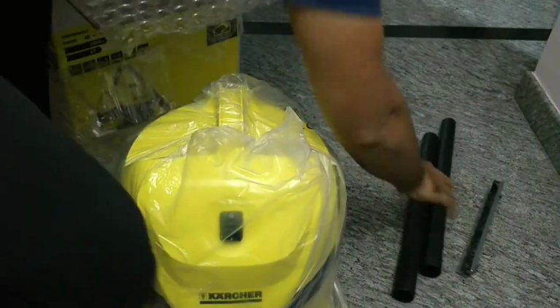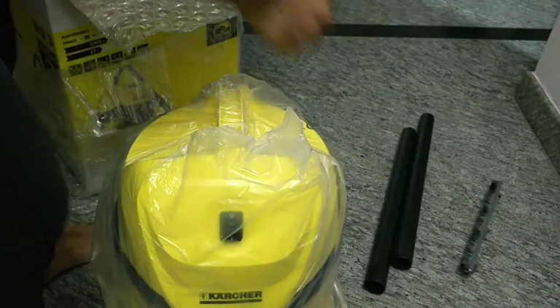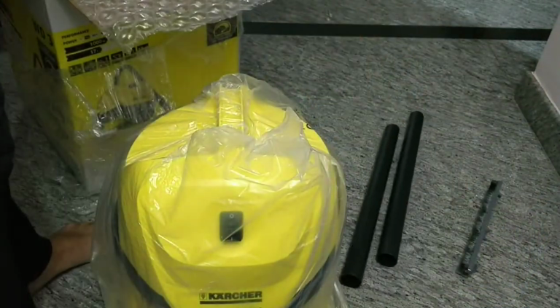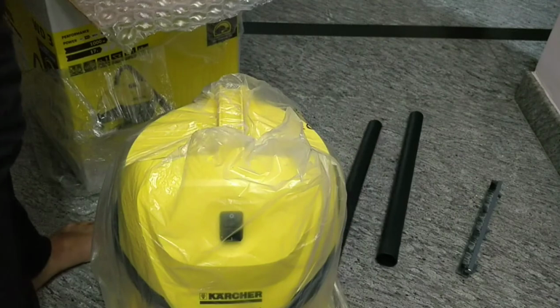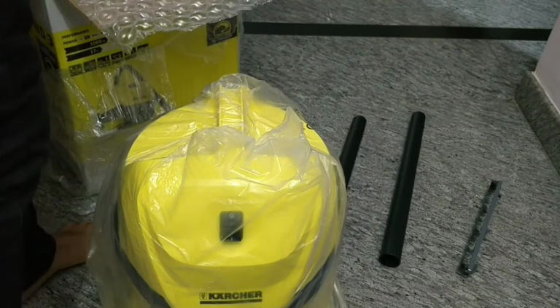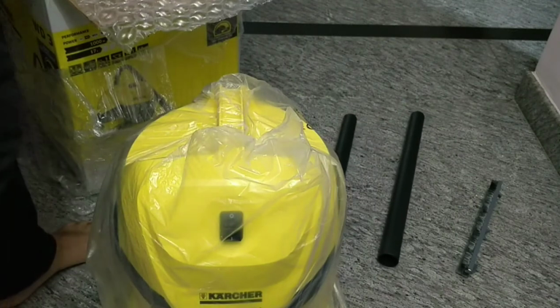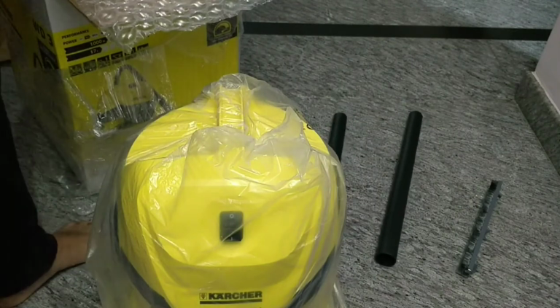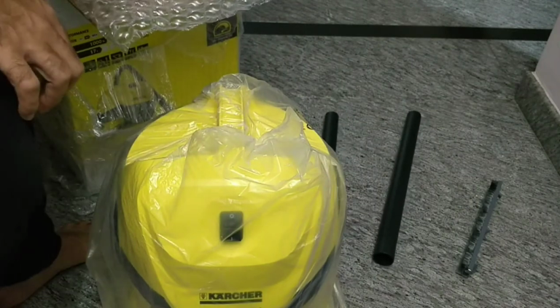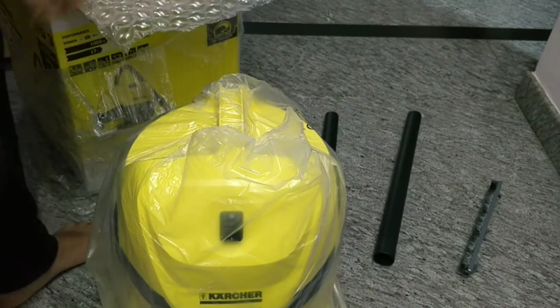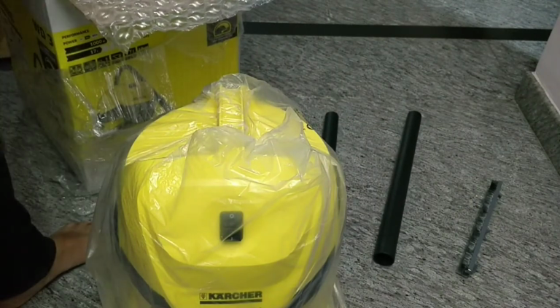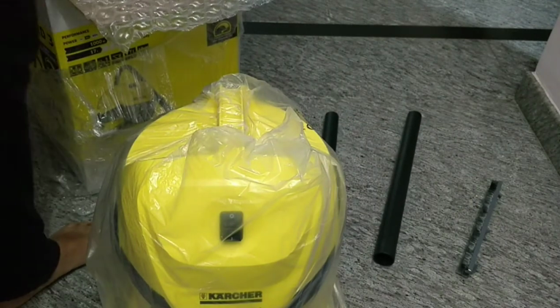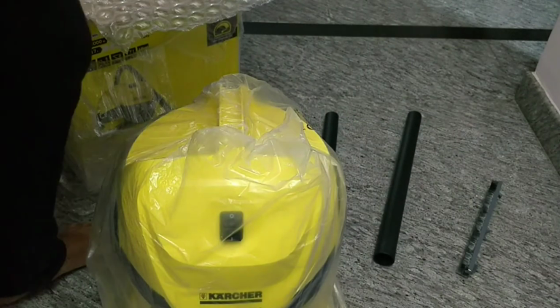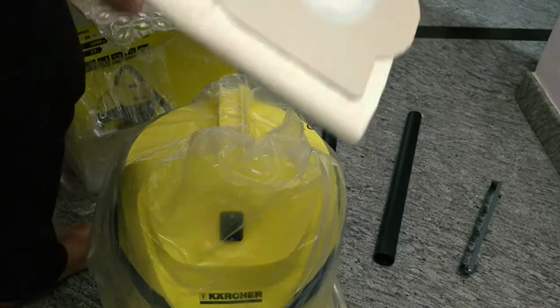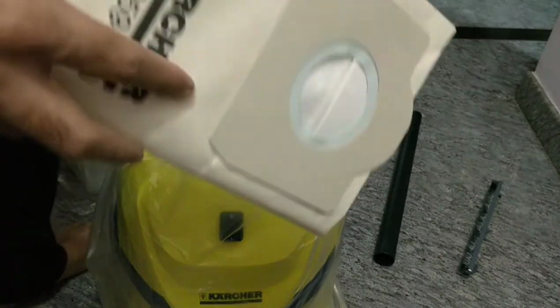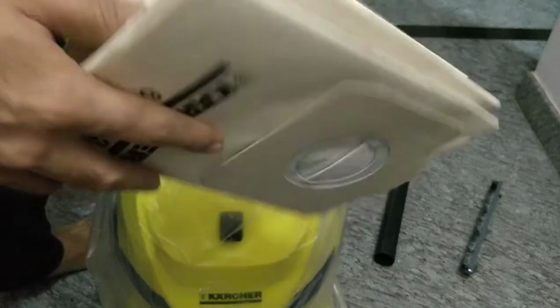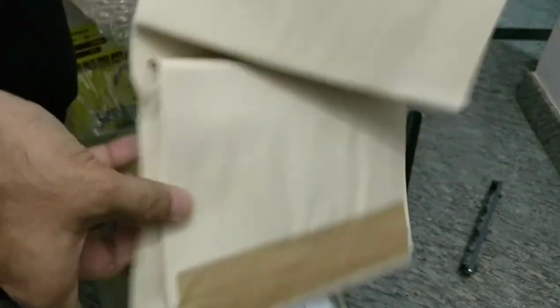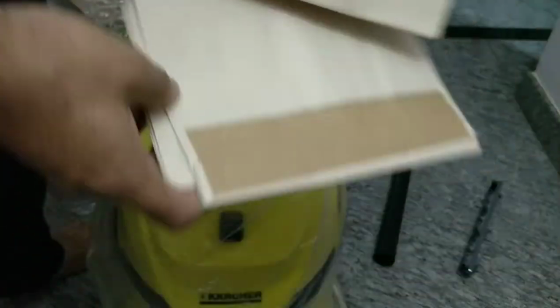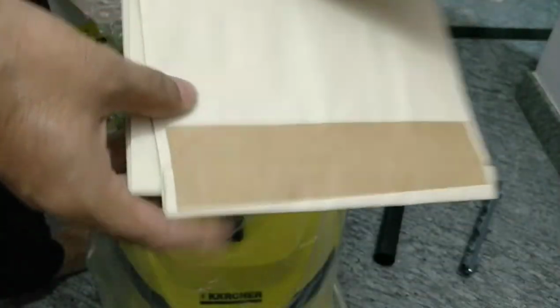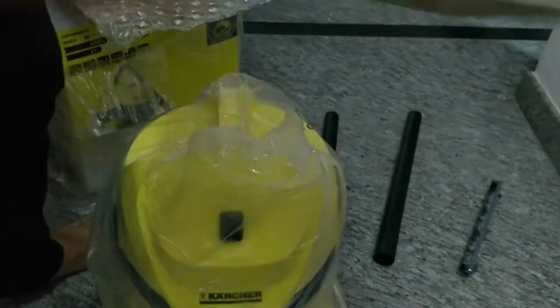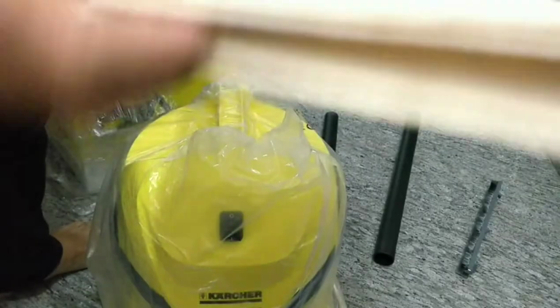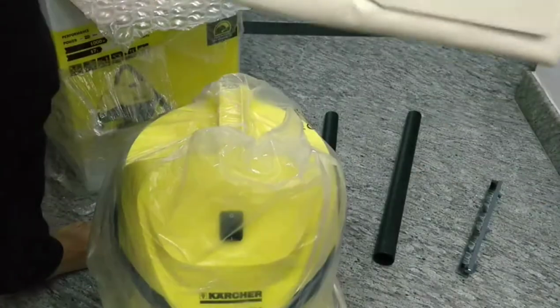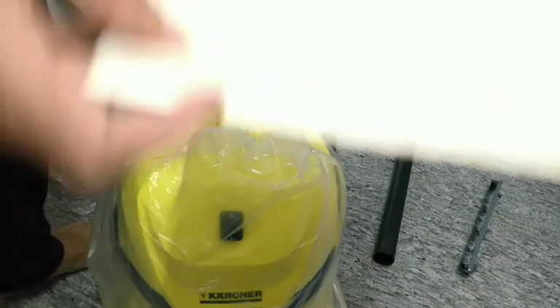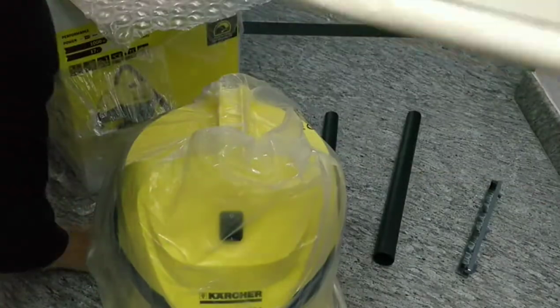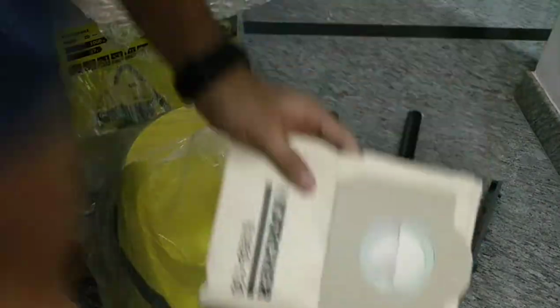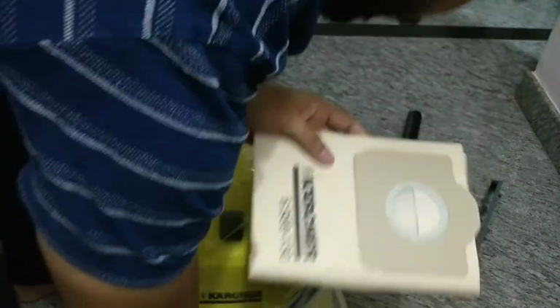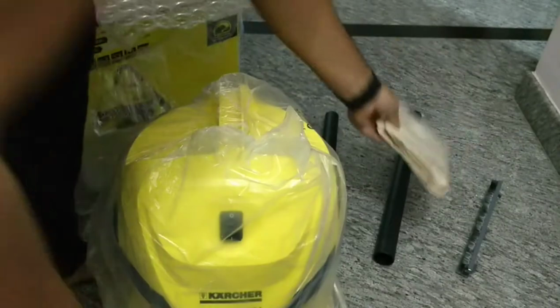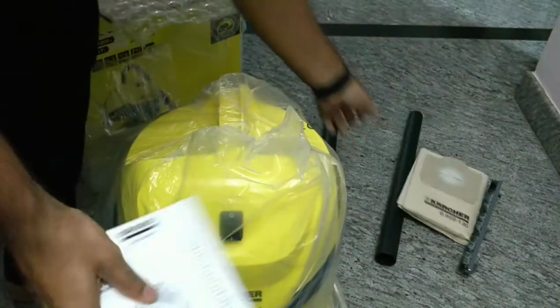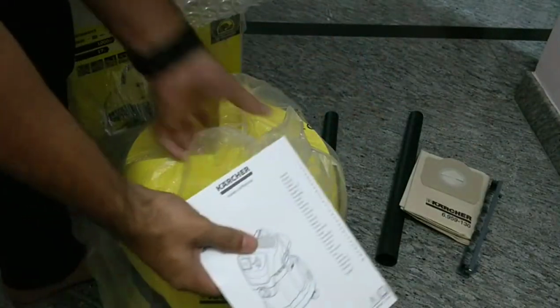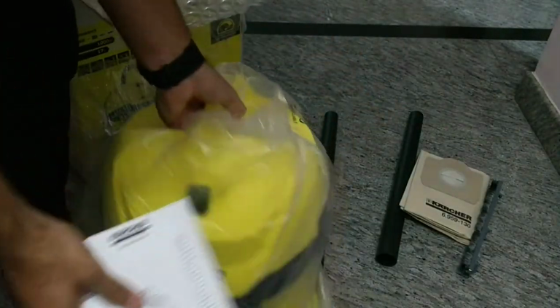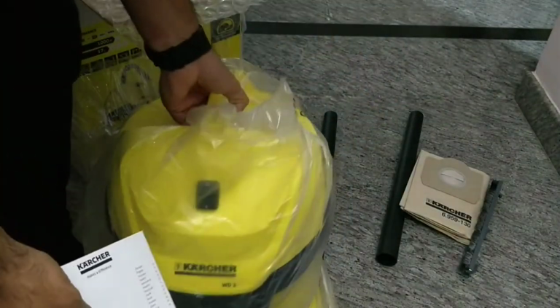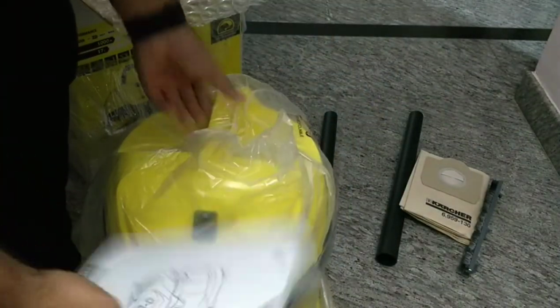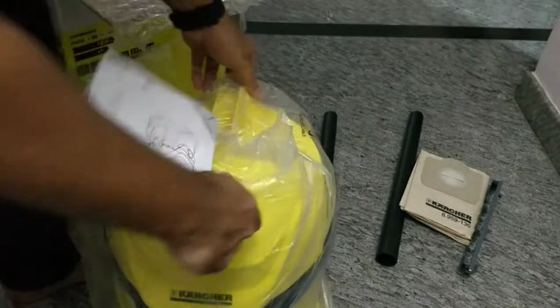Just a note that we need to remove the air filter when we do wet filtering. And this is the dust bag, which is made out of some kind of paper material.